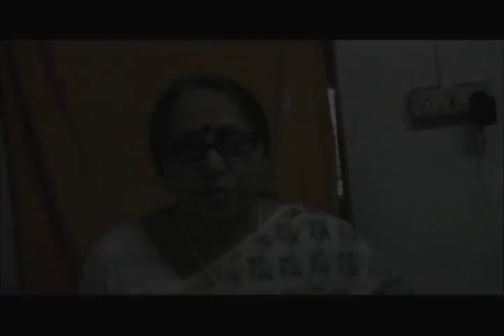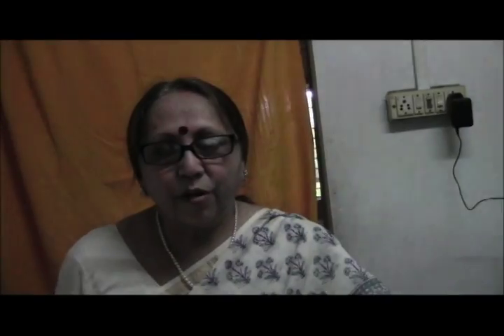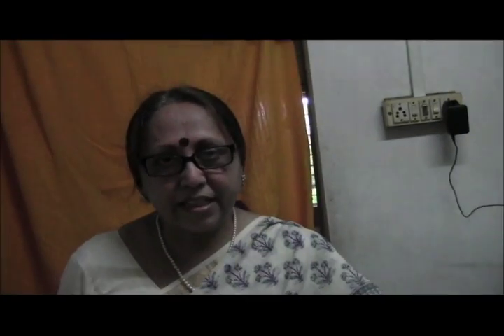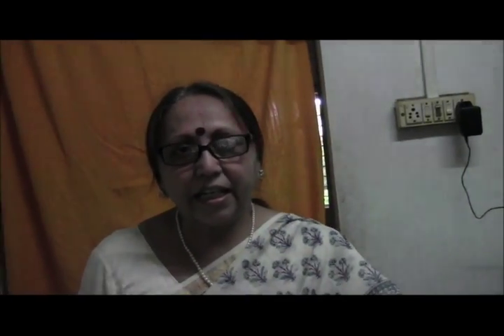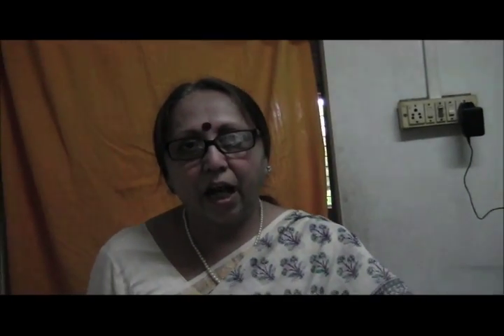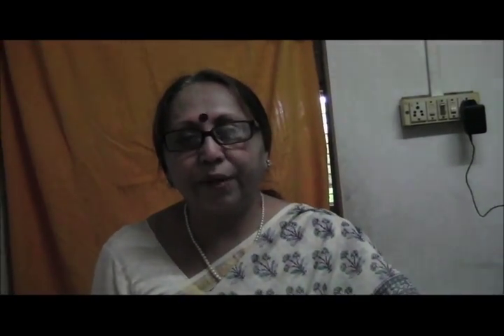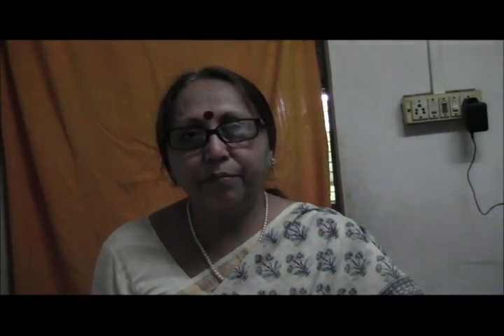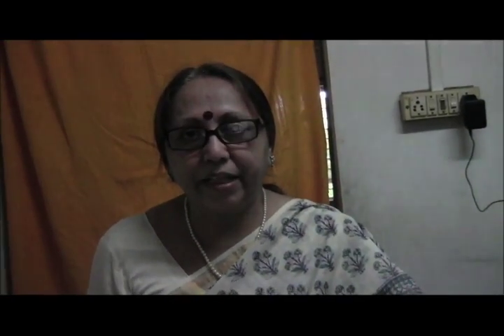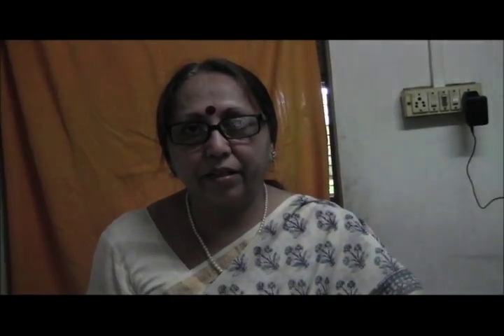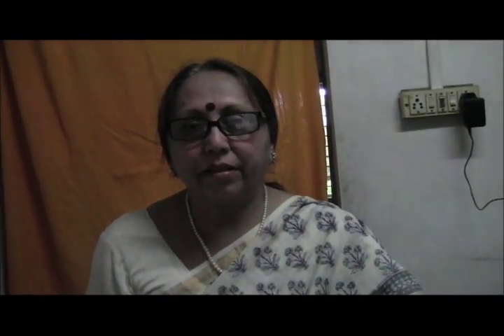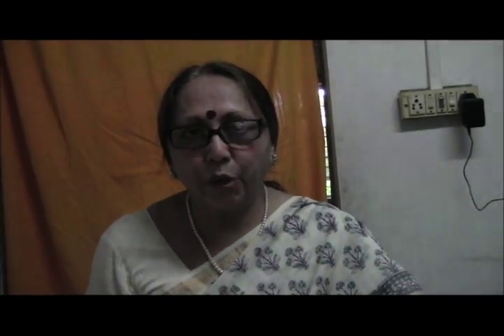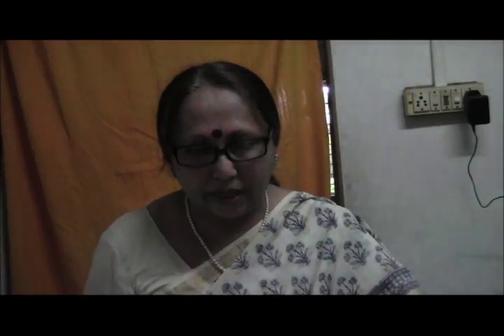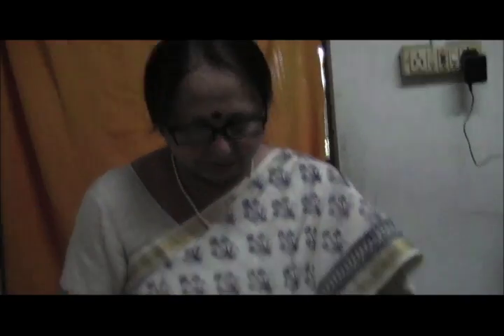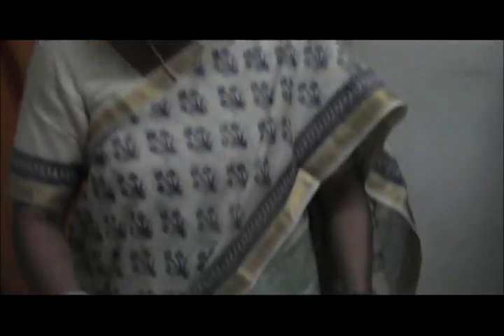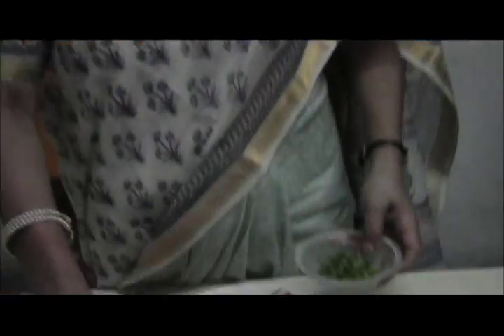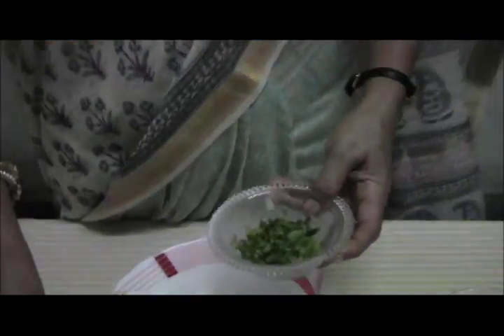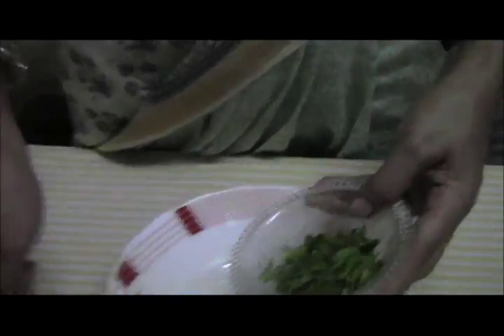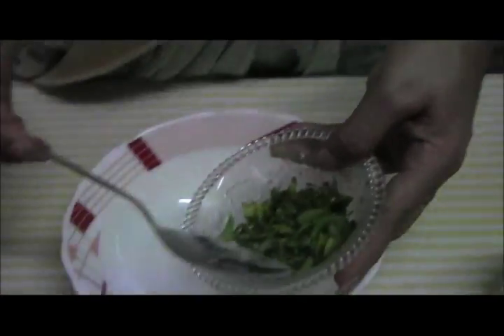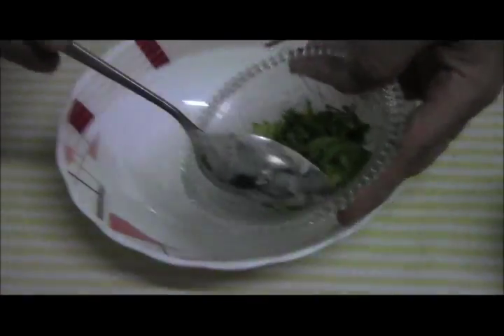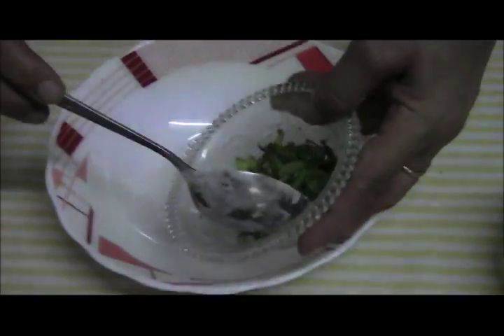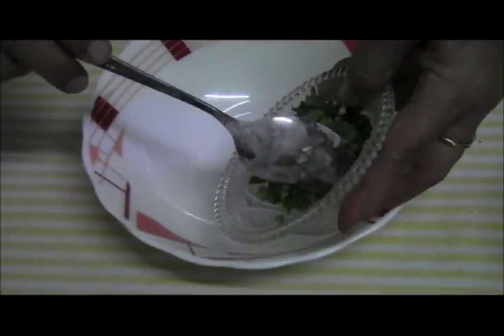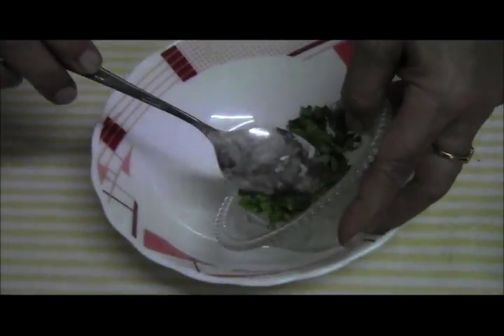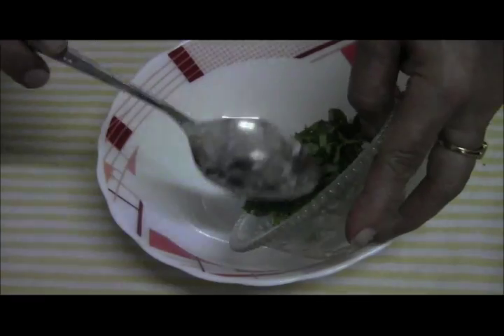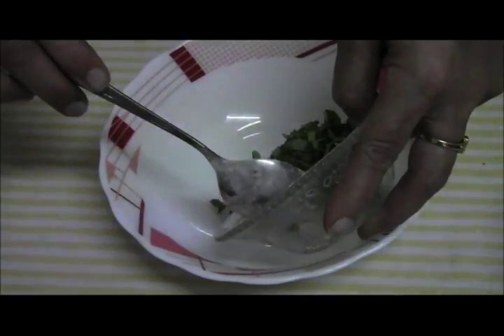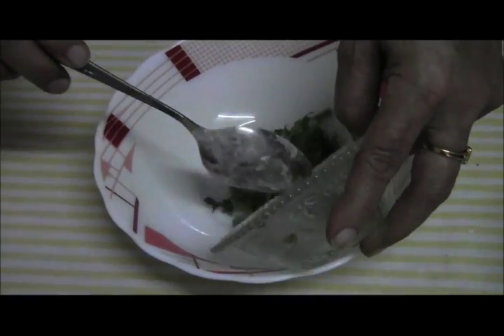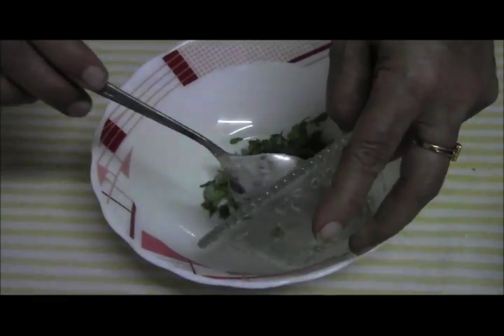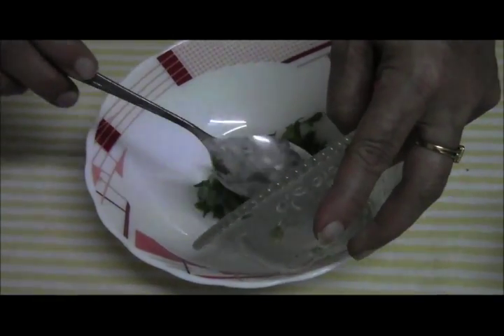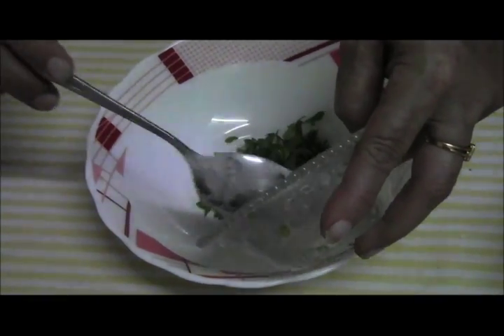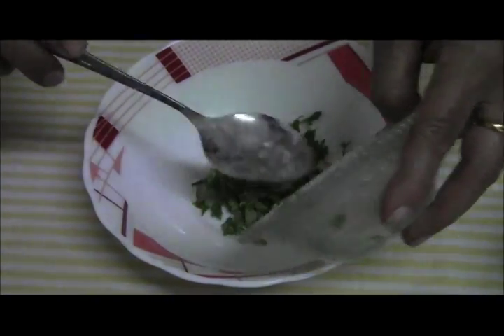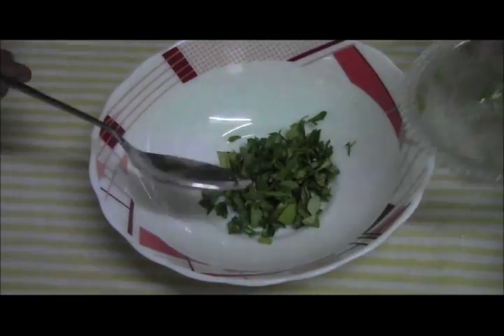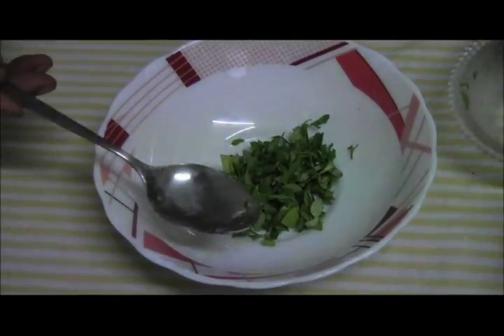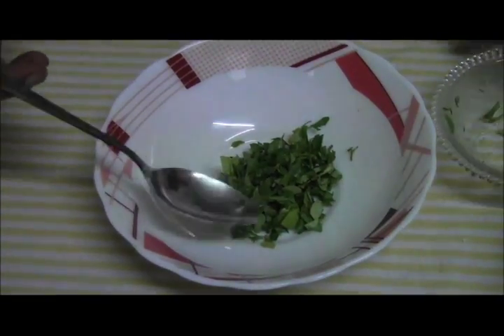So now let's see how to make methi ka dhoka. I have taken two teaspoons of leaves.